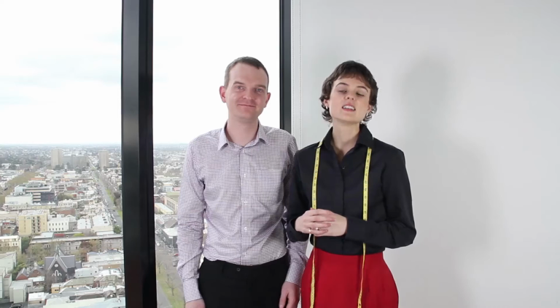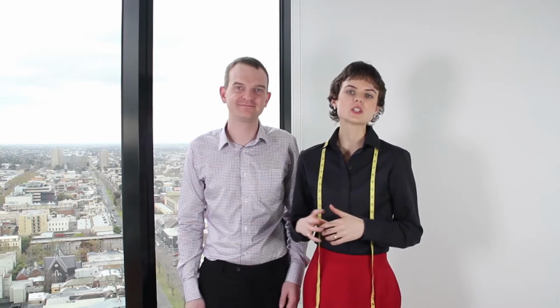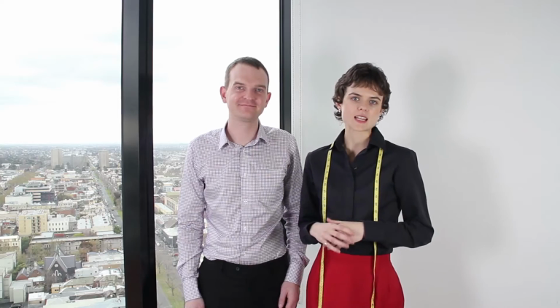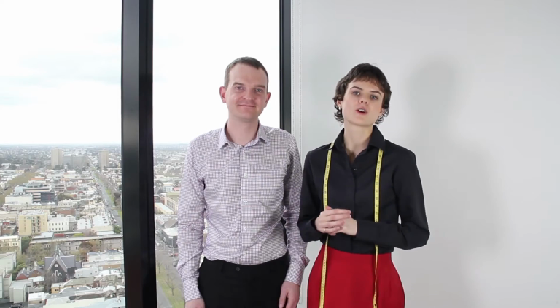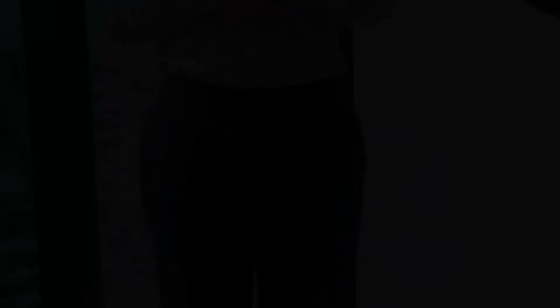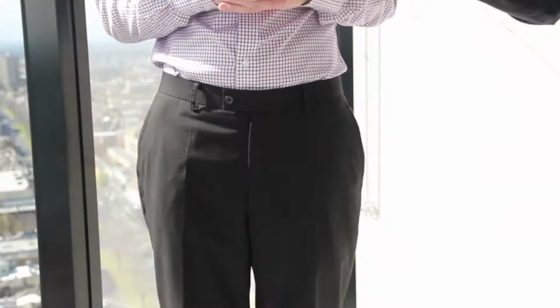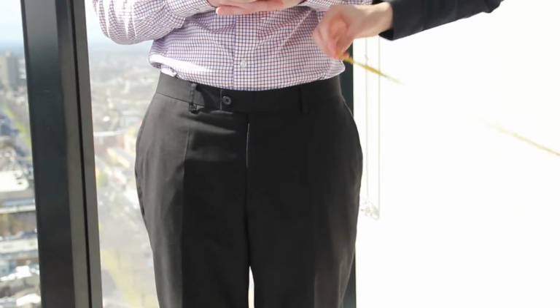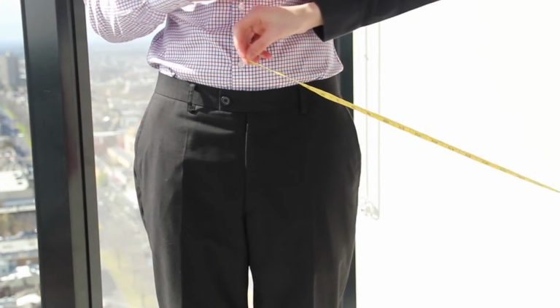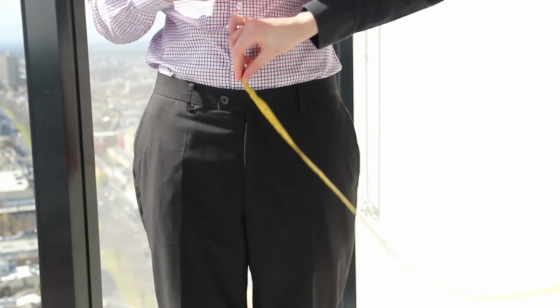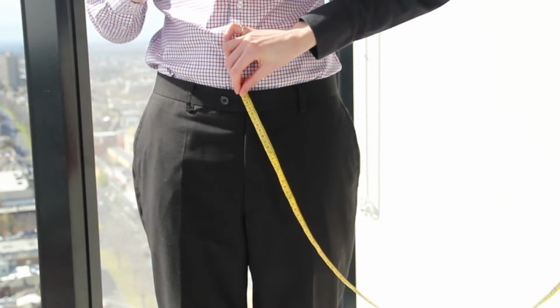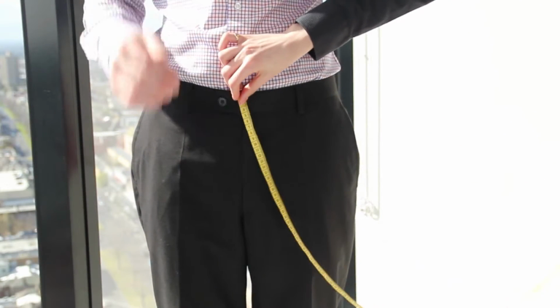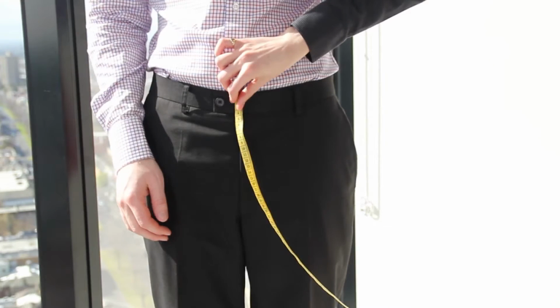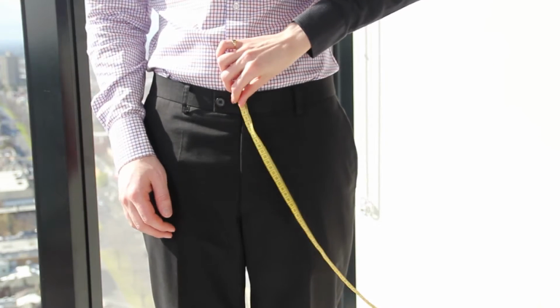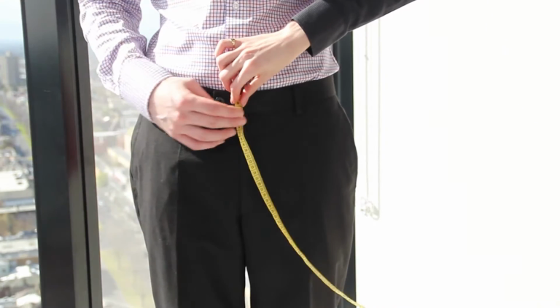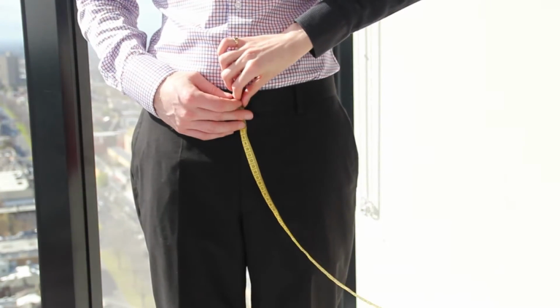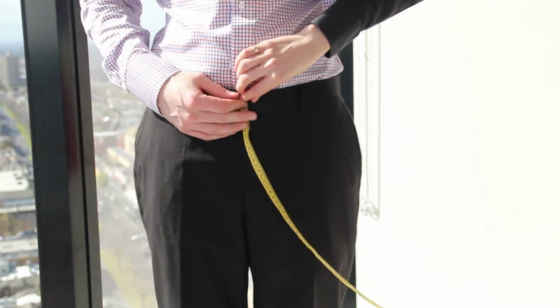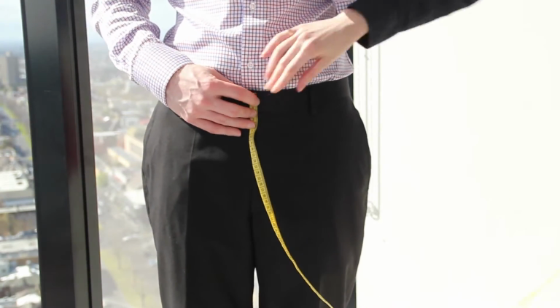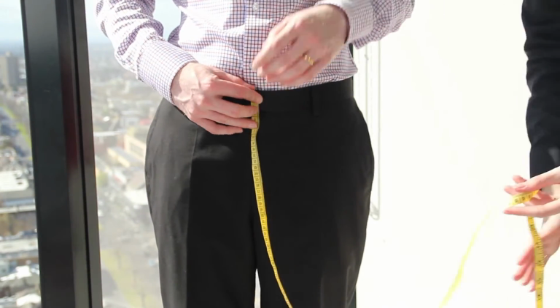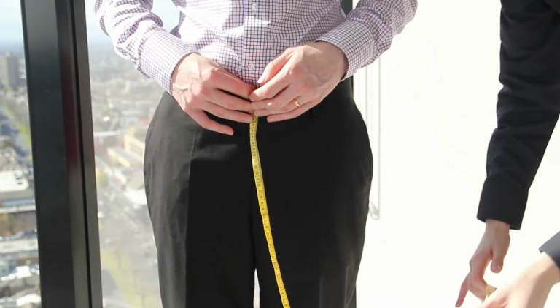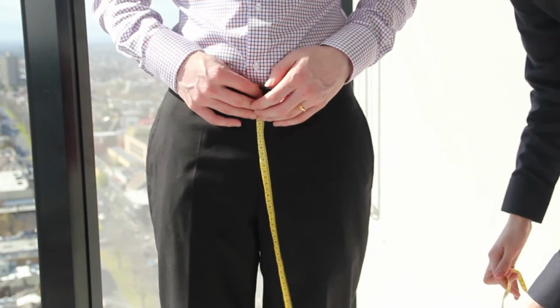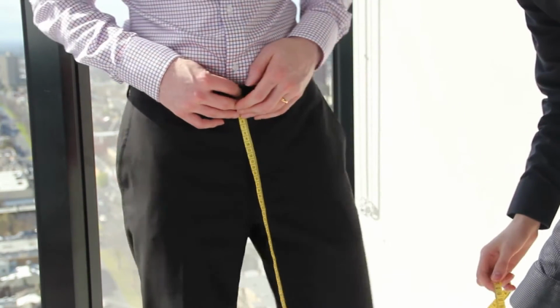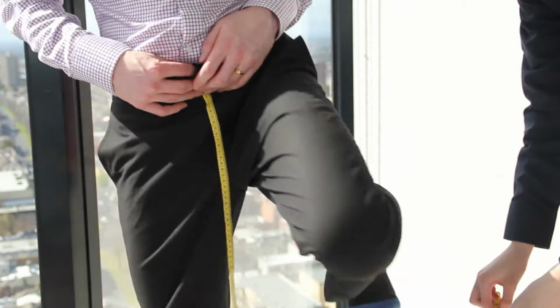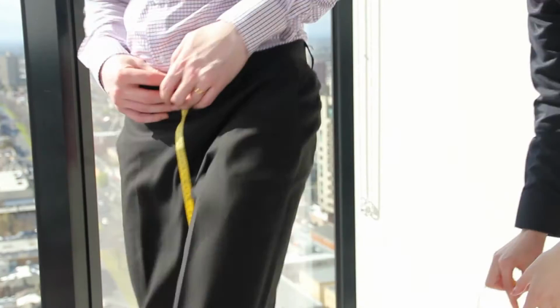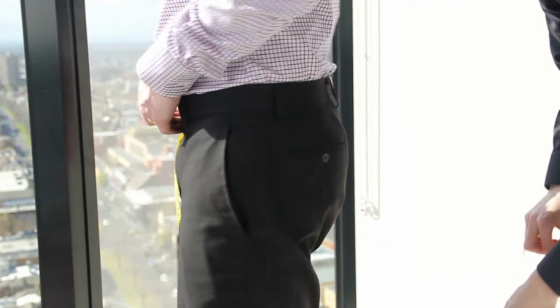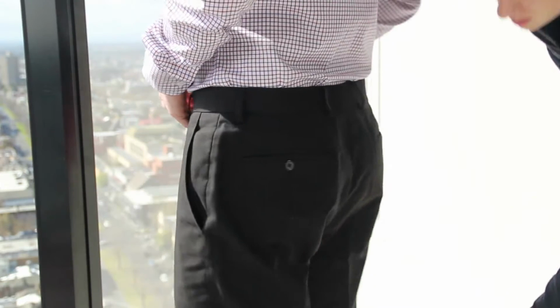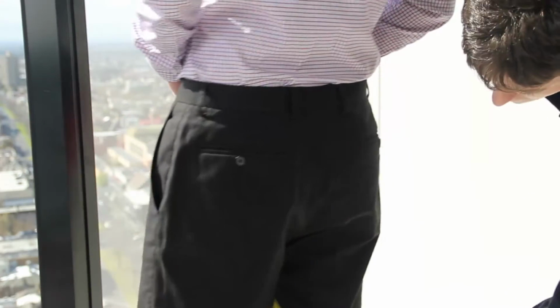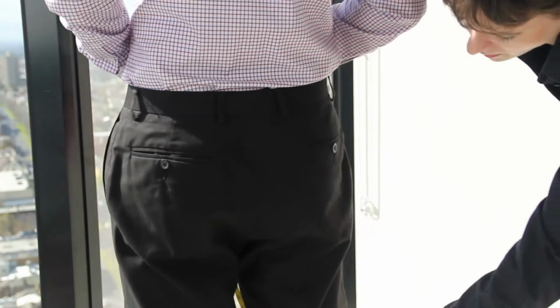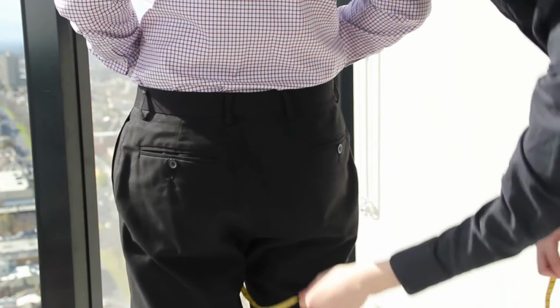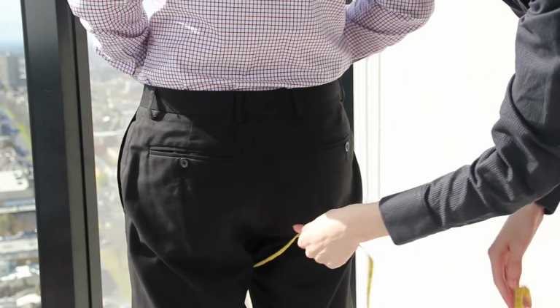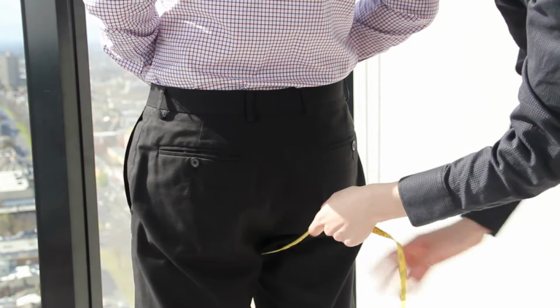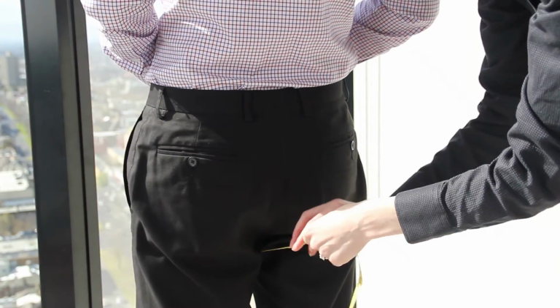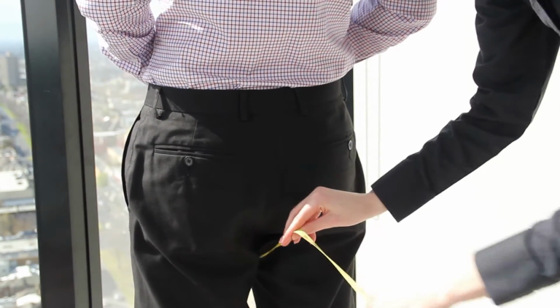Now we're going to show you how to take the crotch measurement. Hold the tape measure to the front of the waistband. Ask the person to step through the tape measure. Make sure that the tape measure is not twisted.